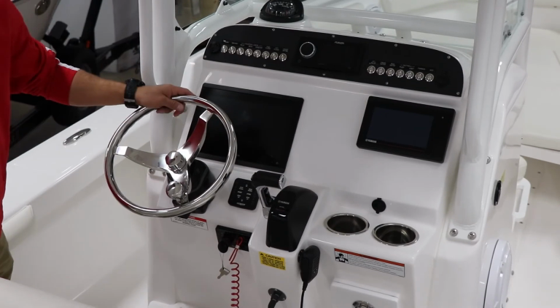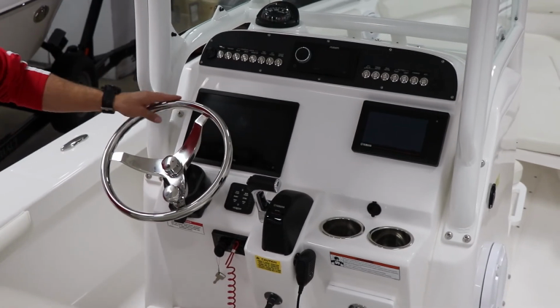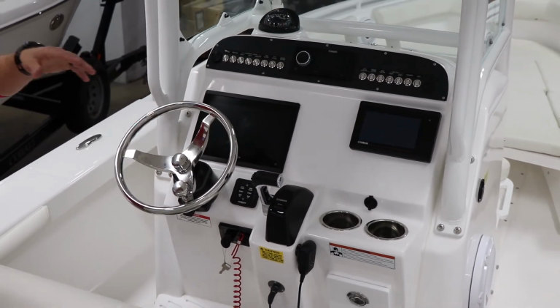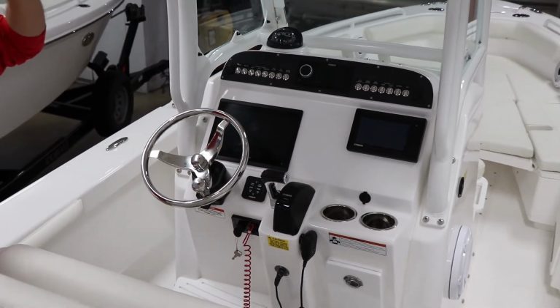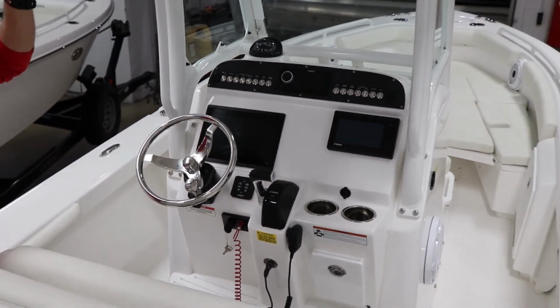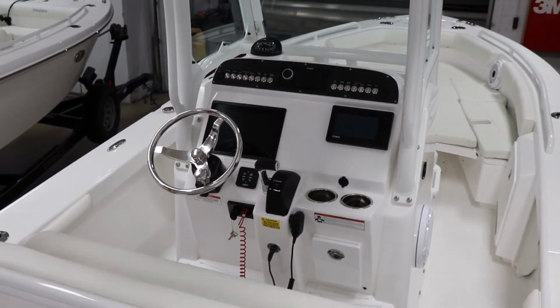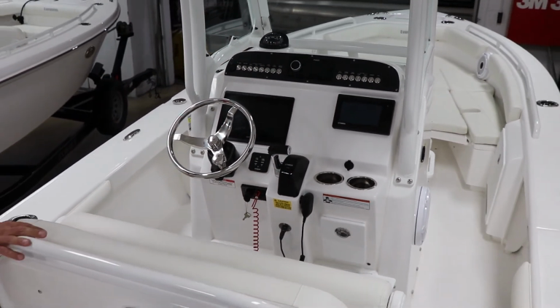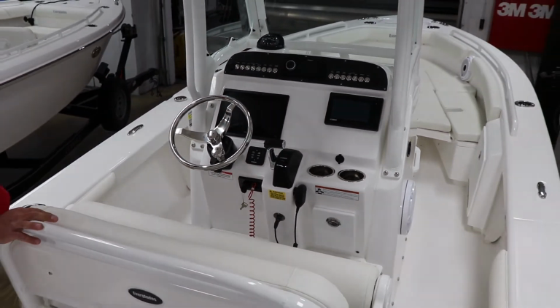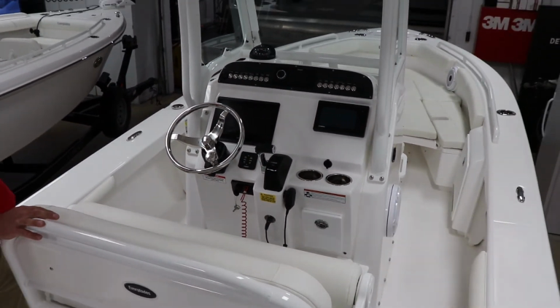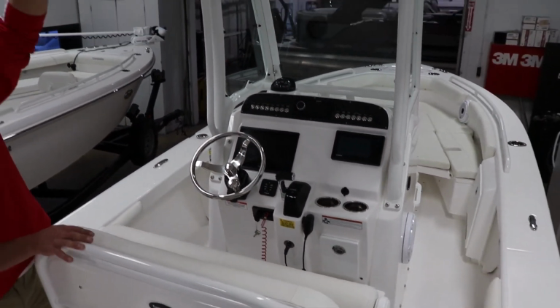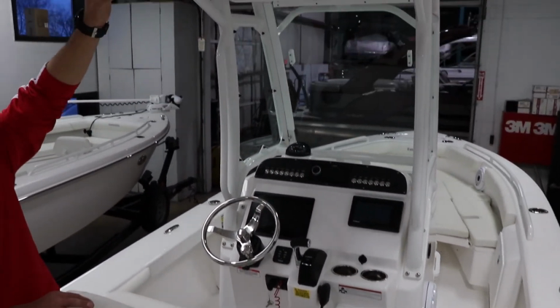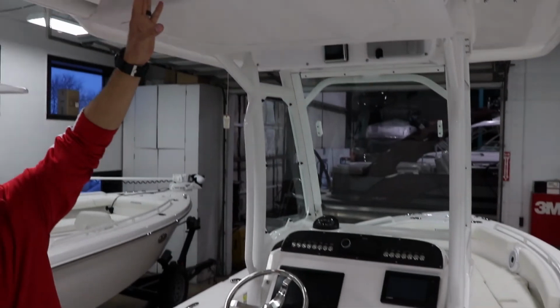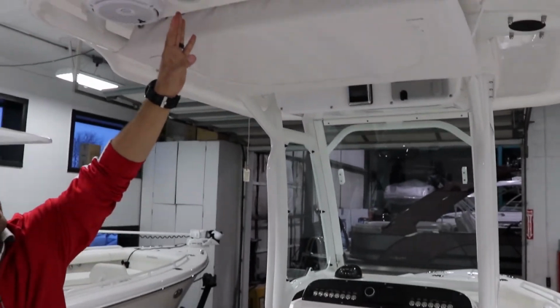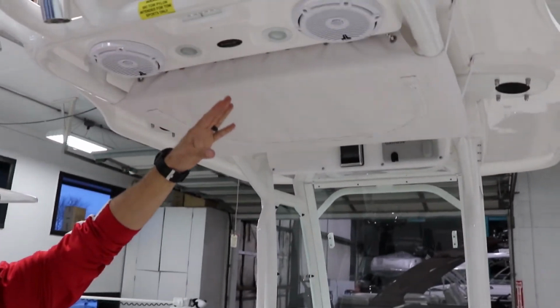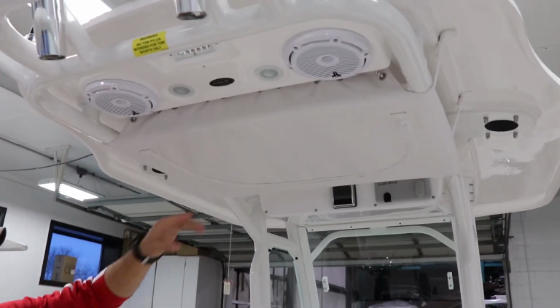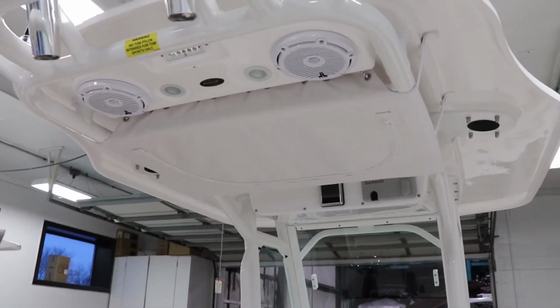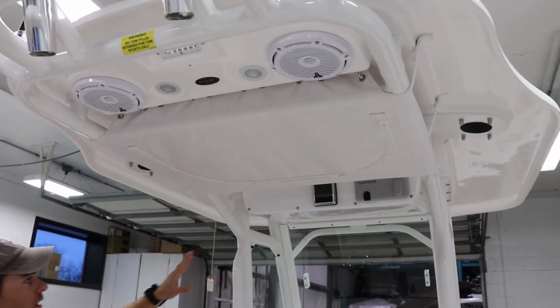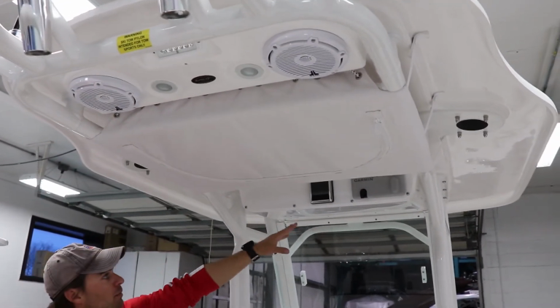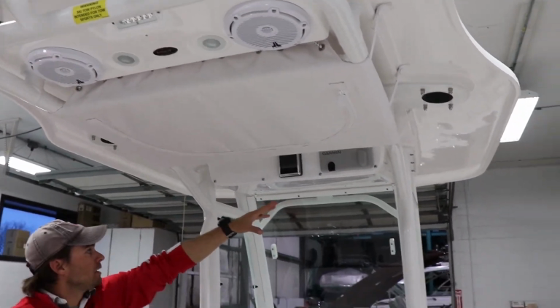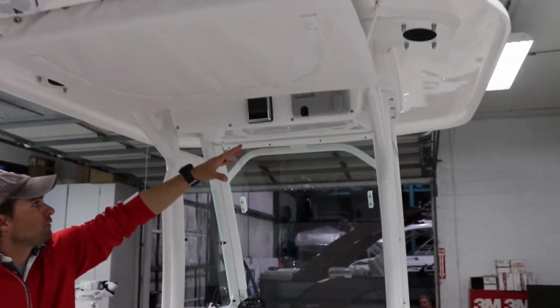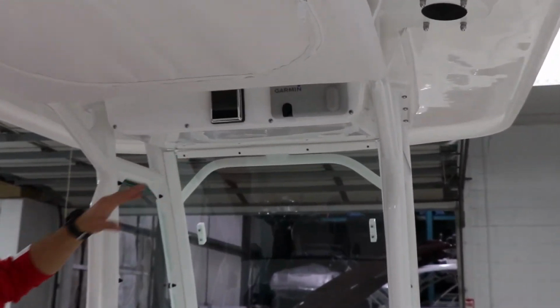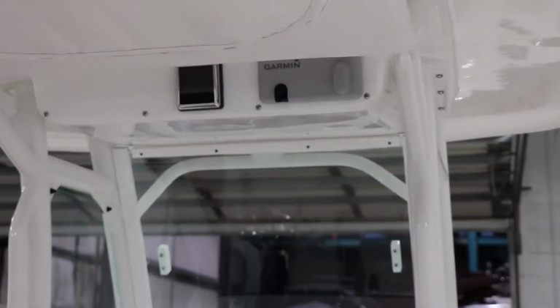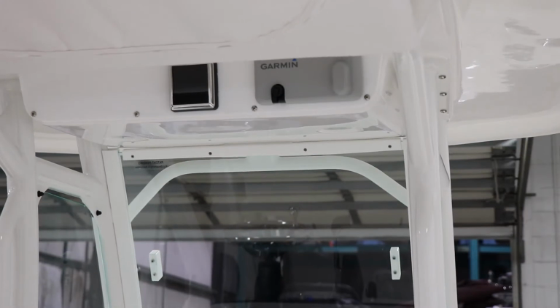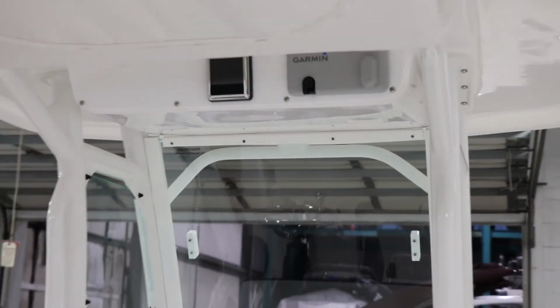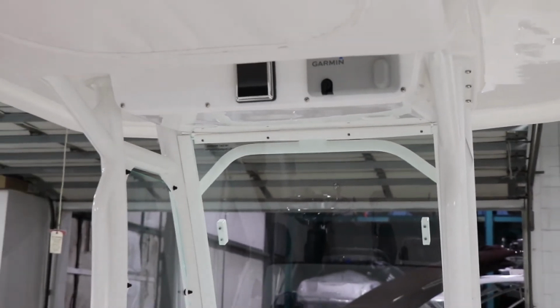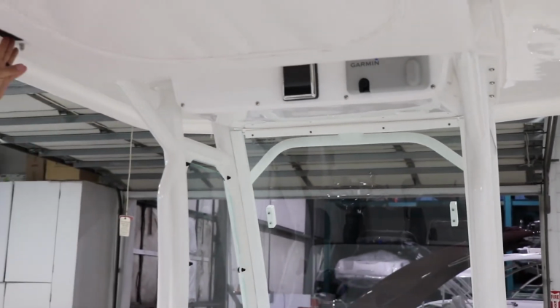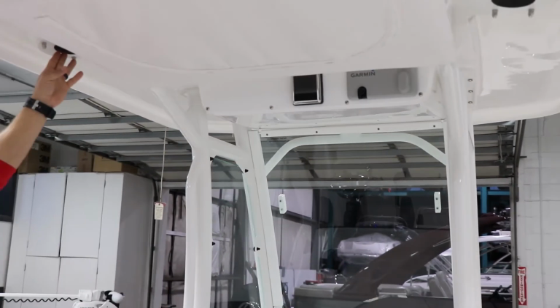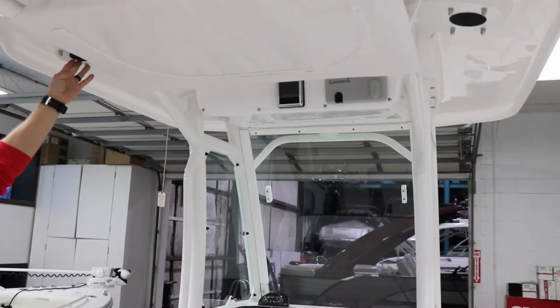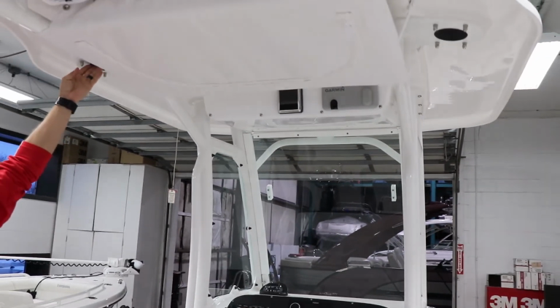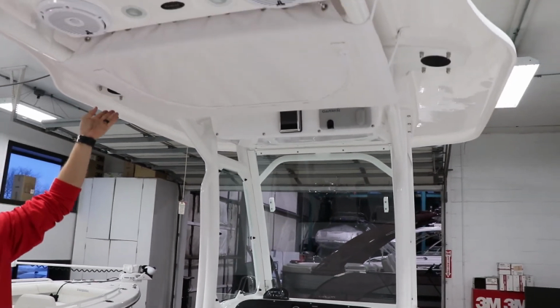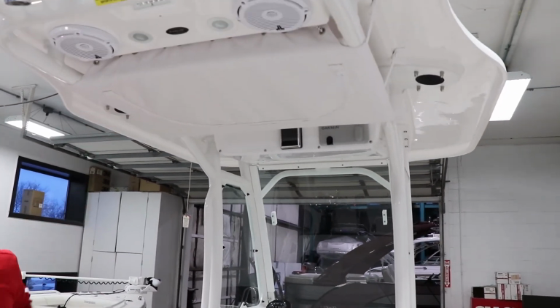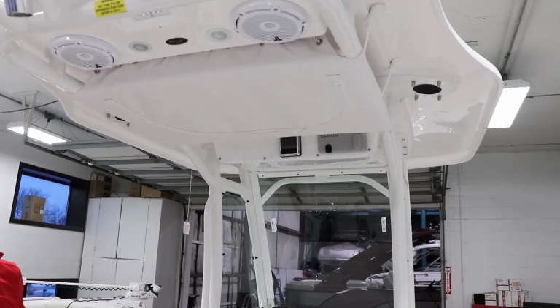Integrated into the T-top, you also have your JL speakers, integrated LED lighting, Garmin VHF, and the boat is prepped for any Taco outriggers that you might want to install.